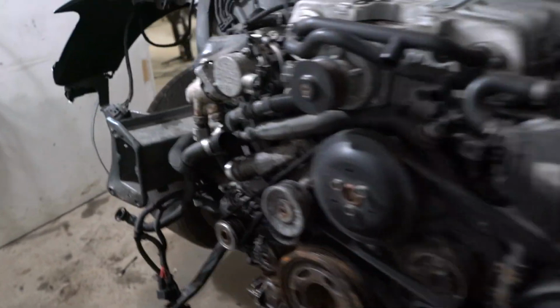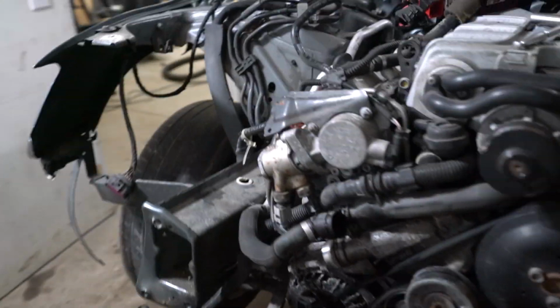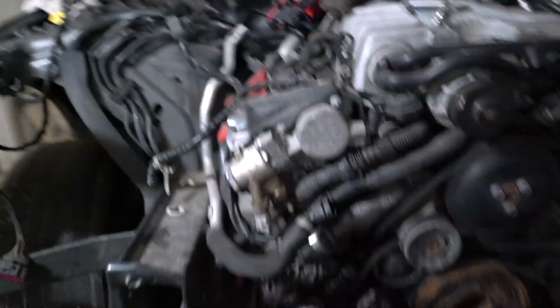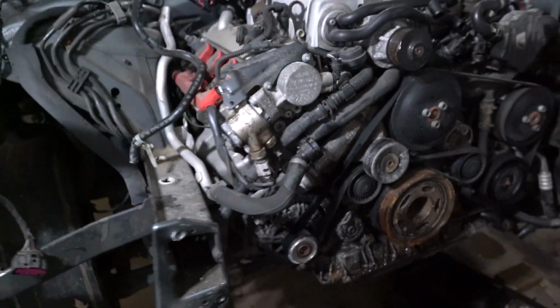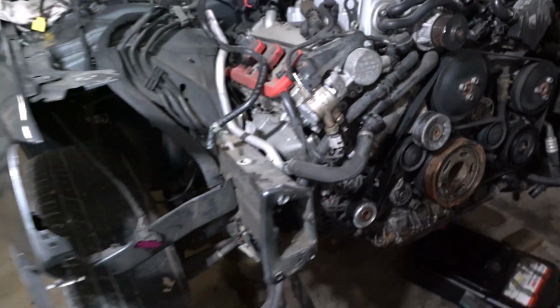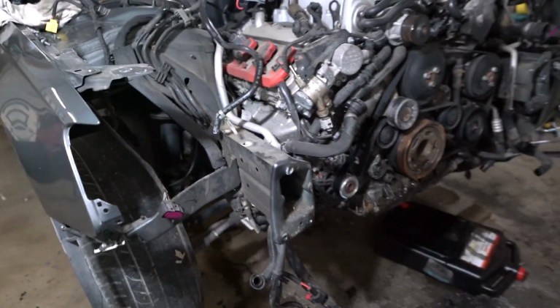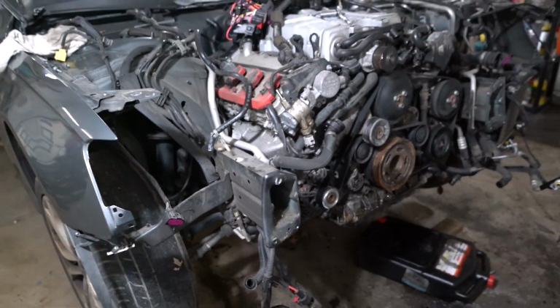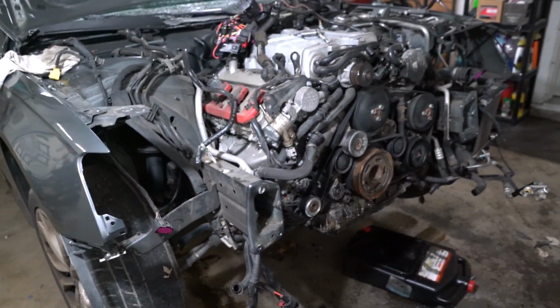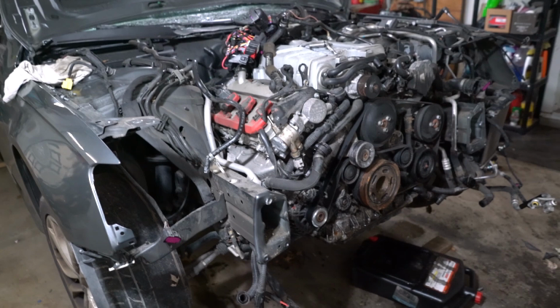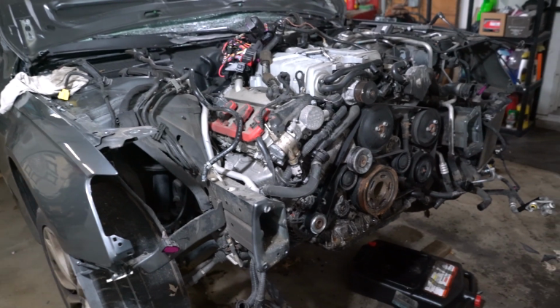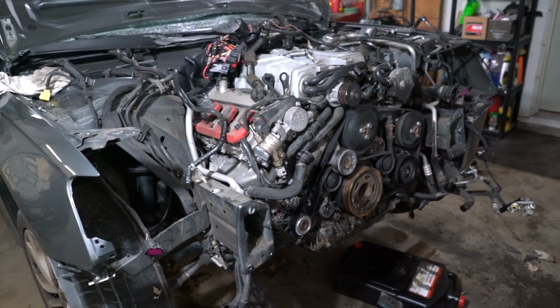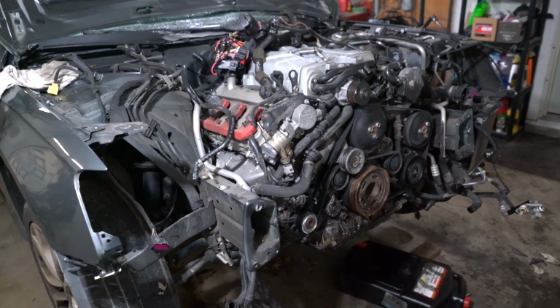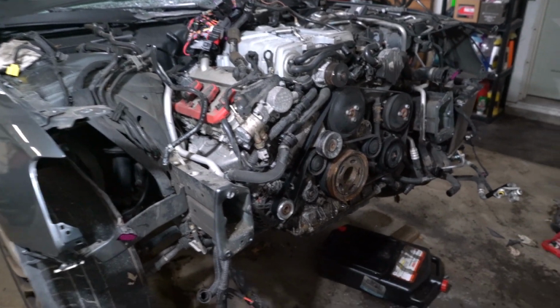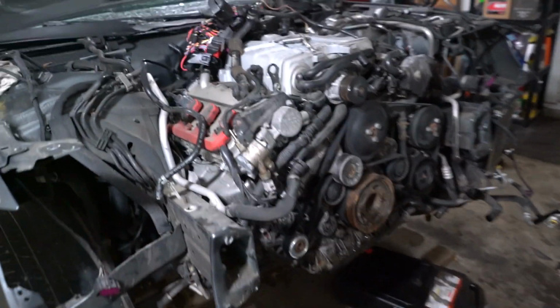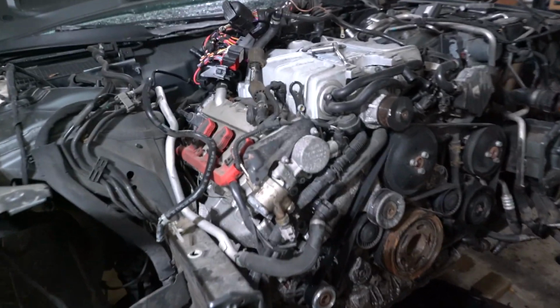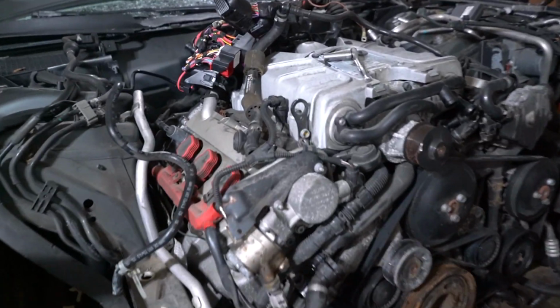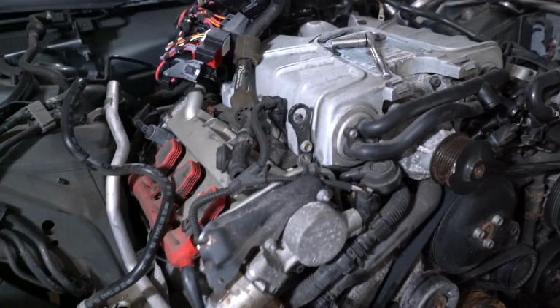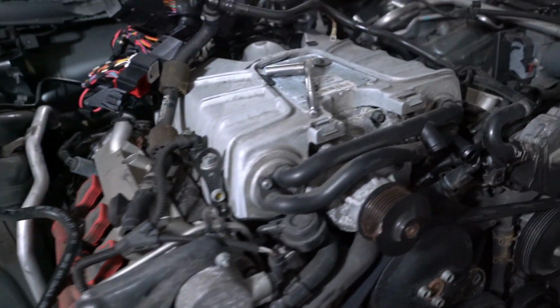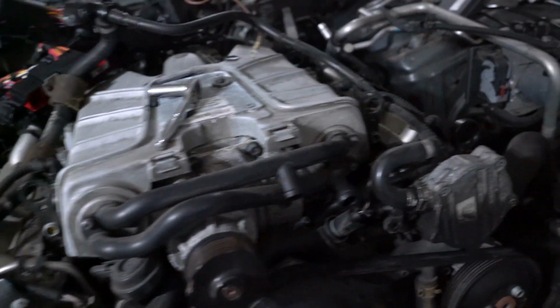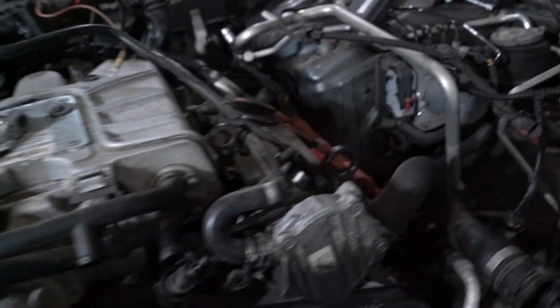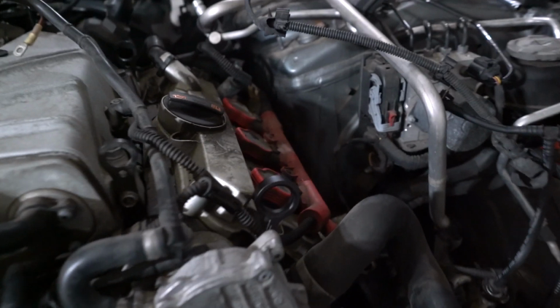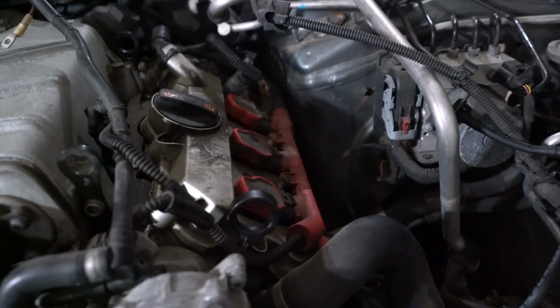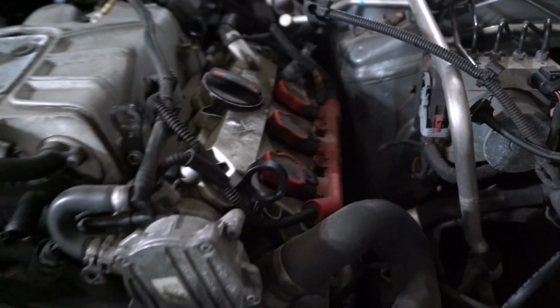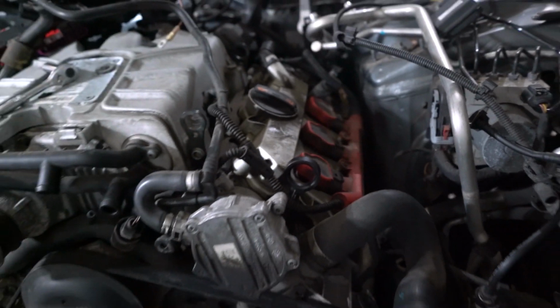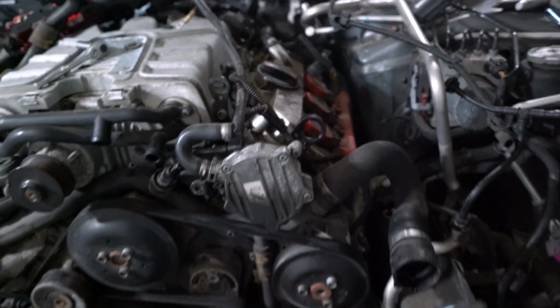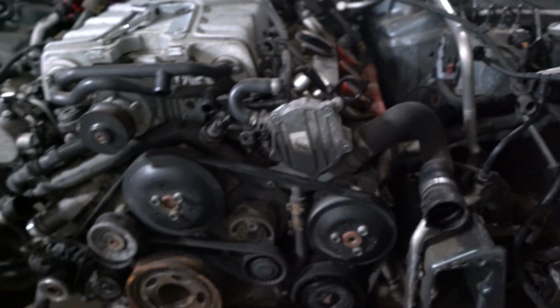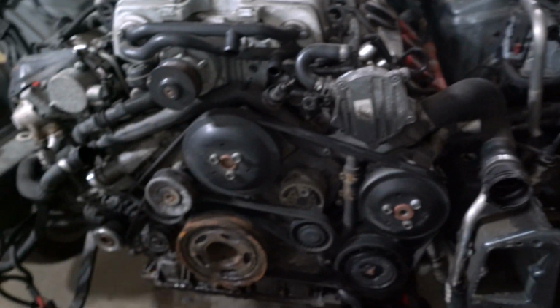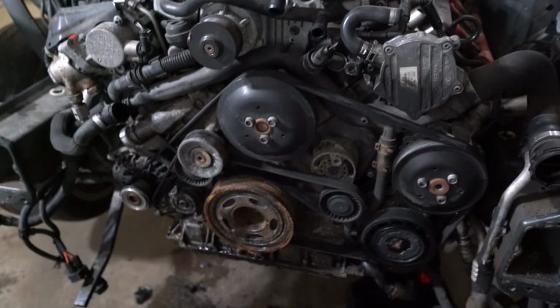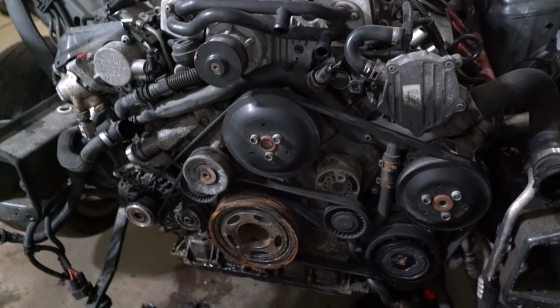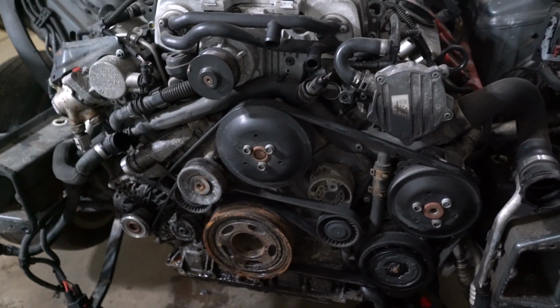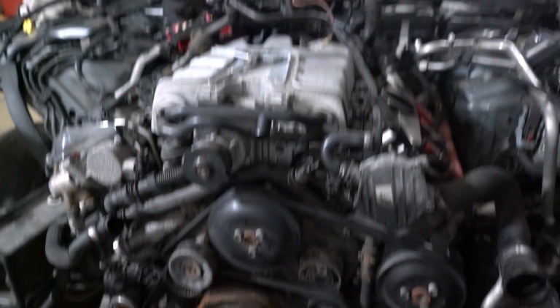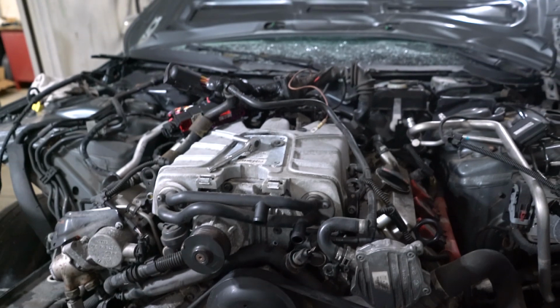Got the car up really high so I can get all the rest of the front end kind of disconnected. Feeling pretty good about all the wiring up top, and most of the plumbing is undone. Next up it's going to be the bottom side, and then we'll get out the engine hoist.